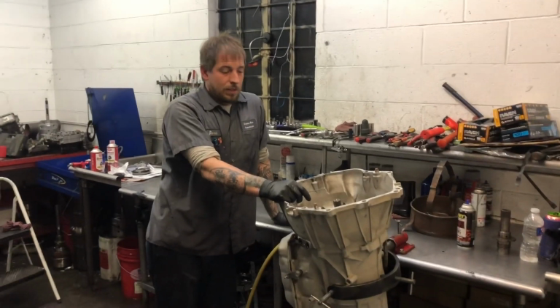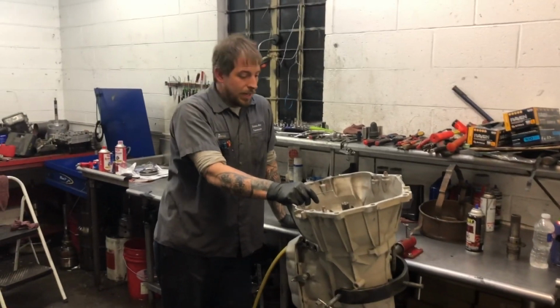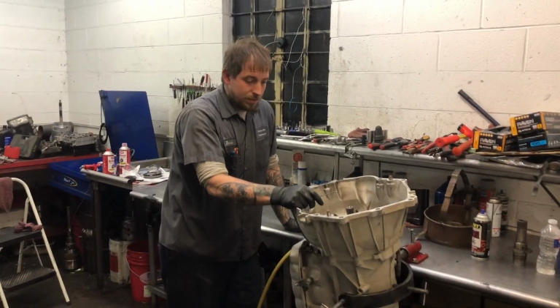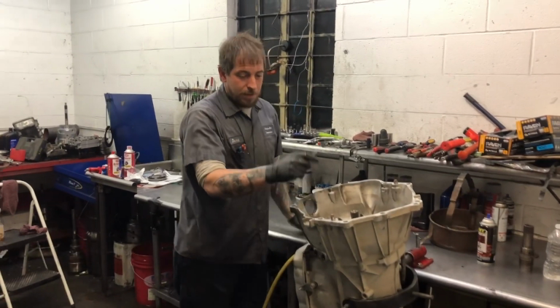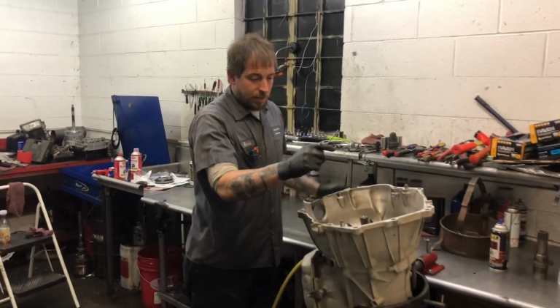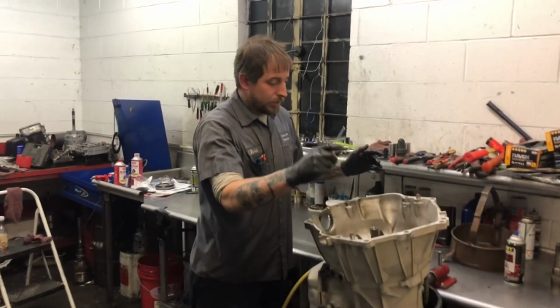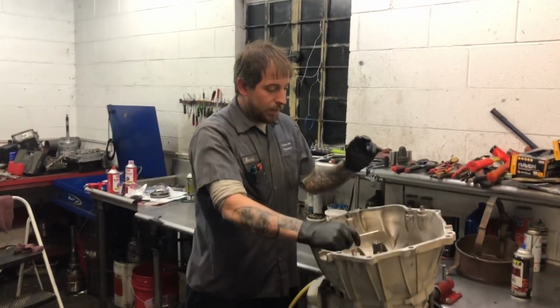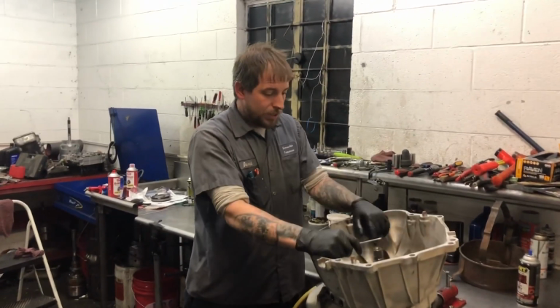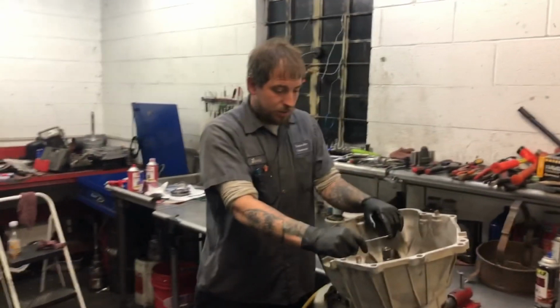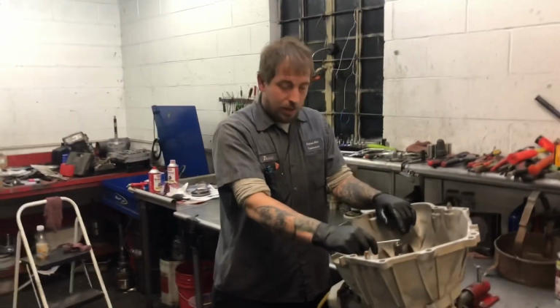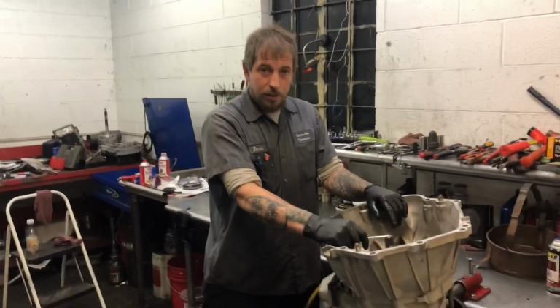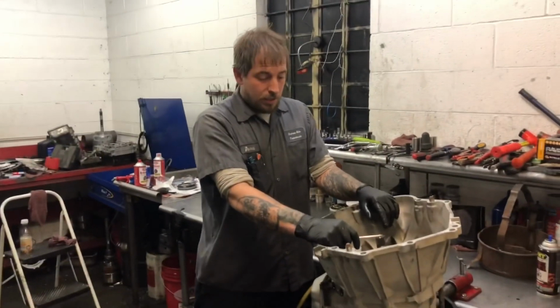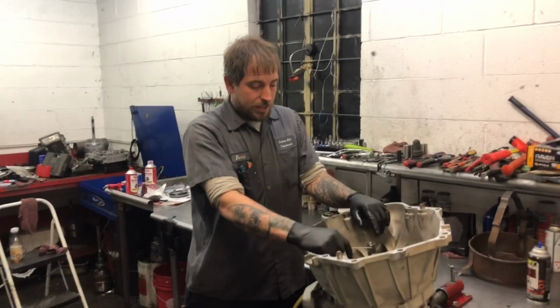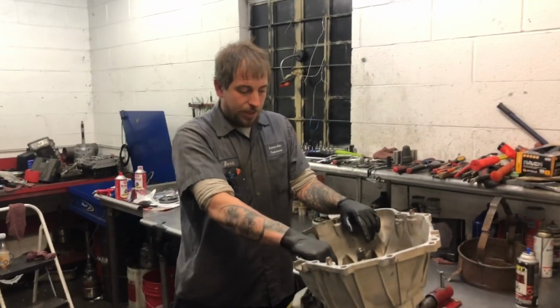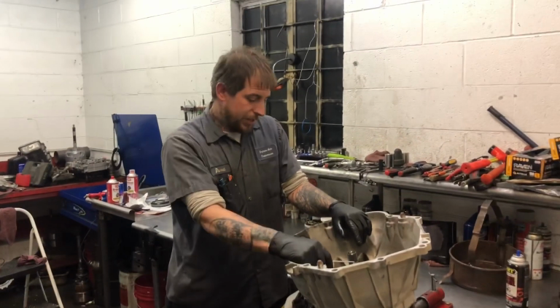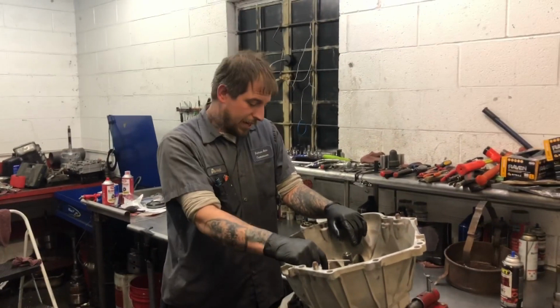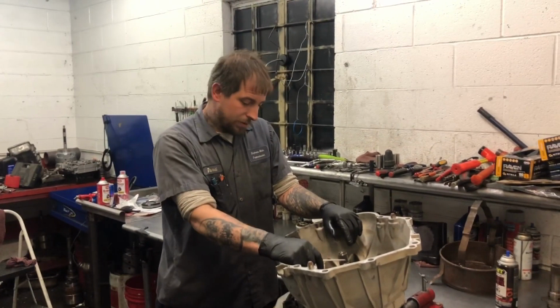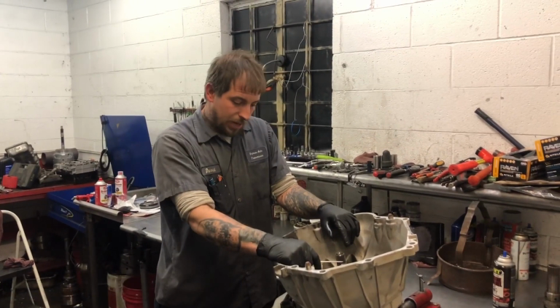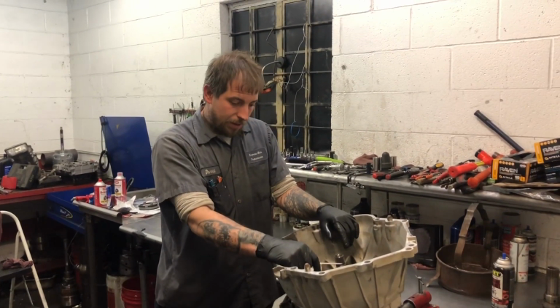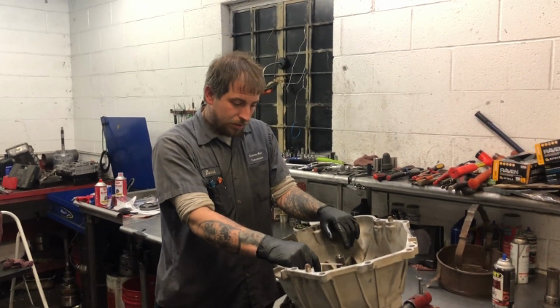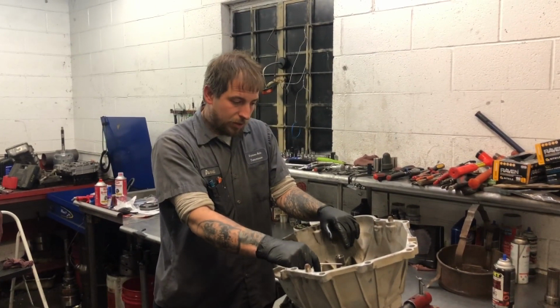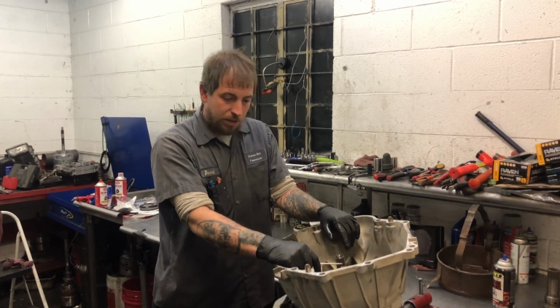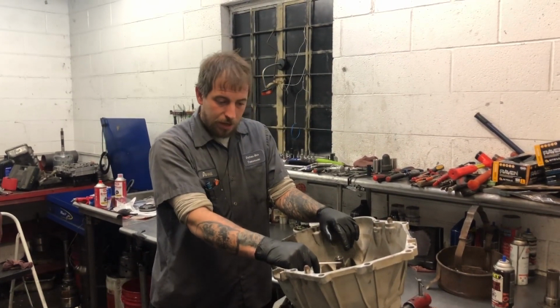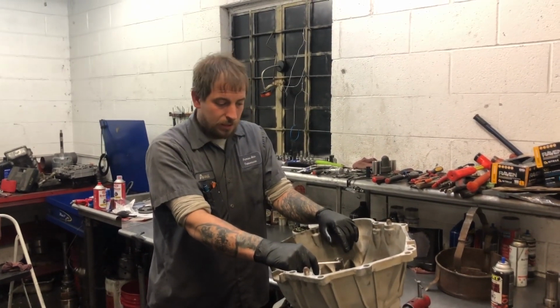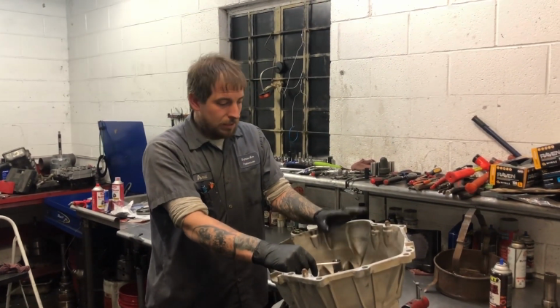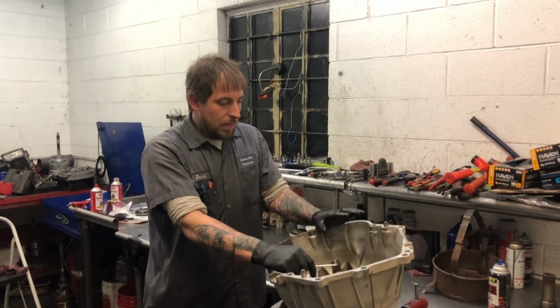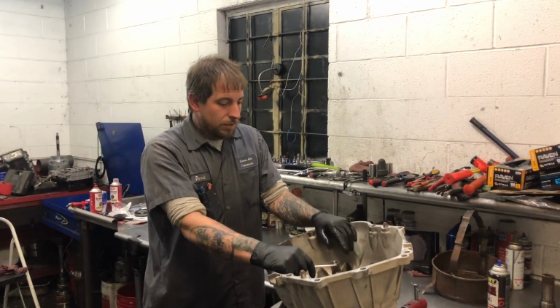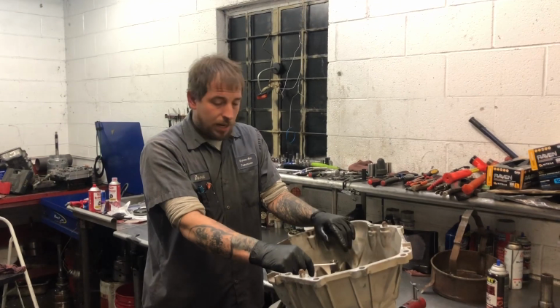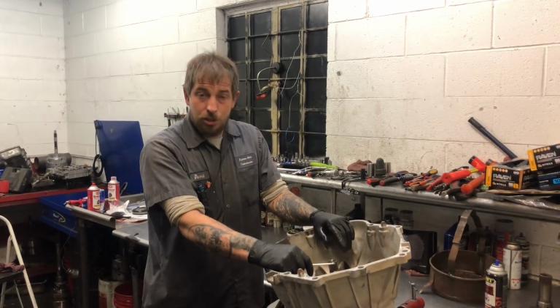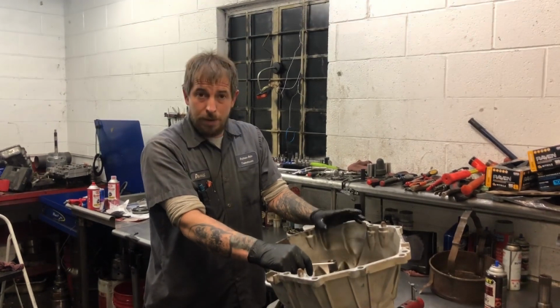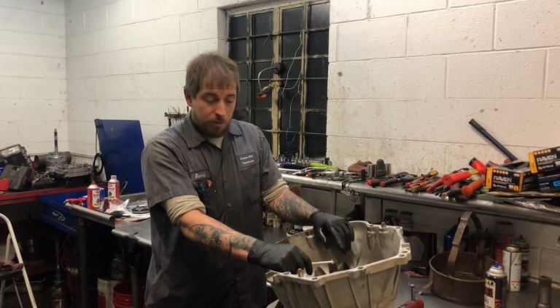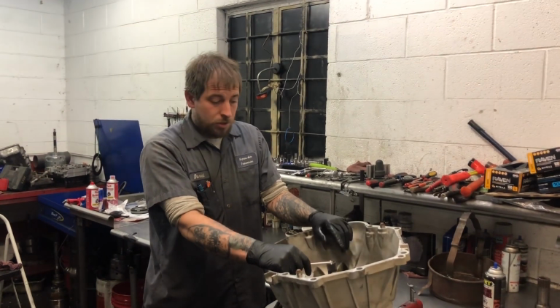Hey guys, David again here at Express Auto Transmission. We've got a 6L80 on the bench today. This one came in on a 2012 Silverado. The truck had extreme torque converter shutter.